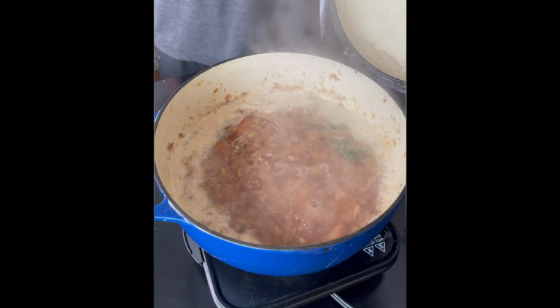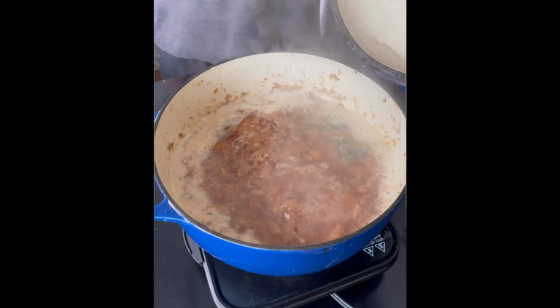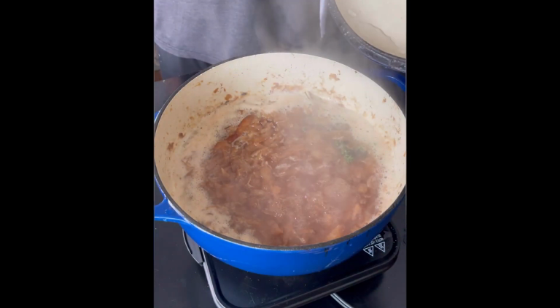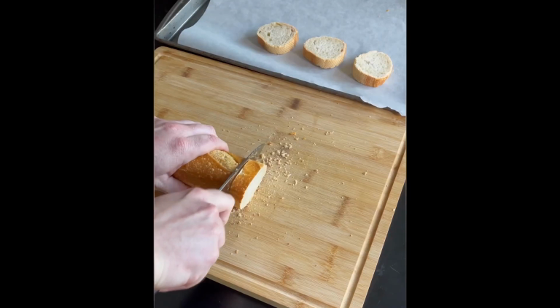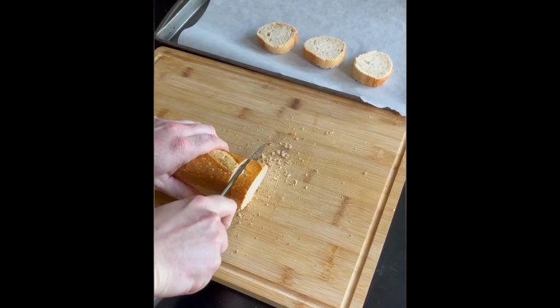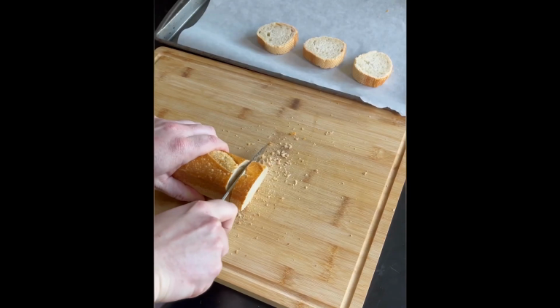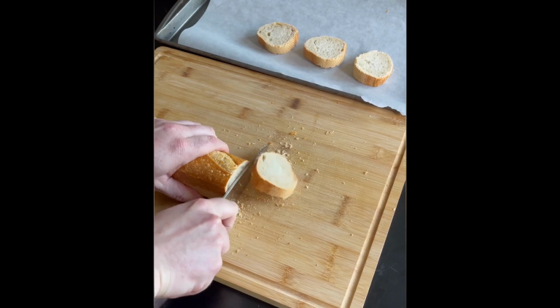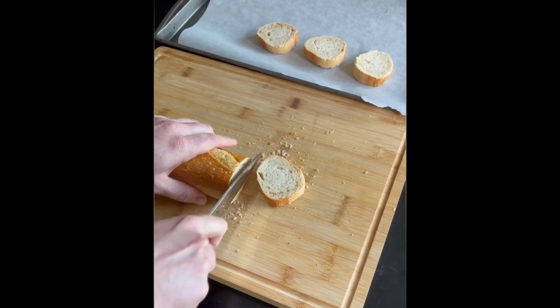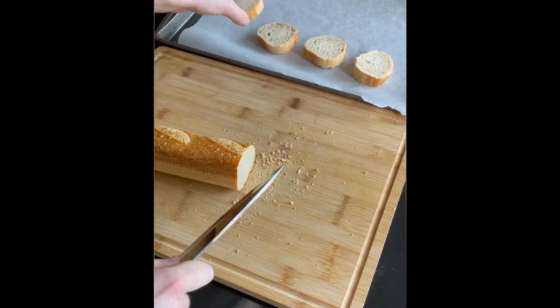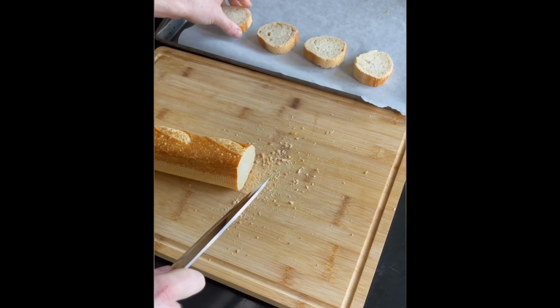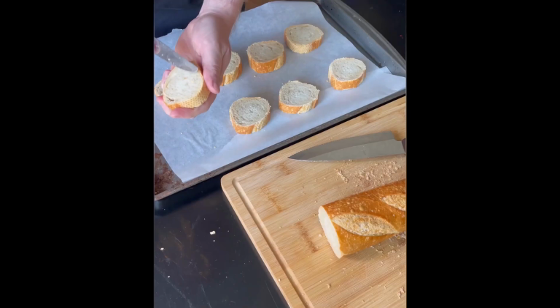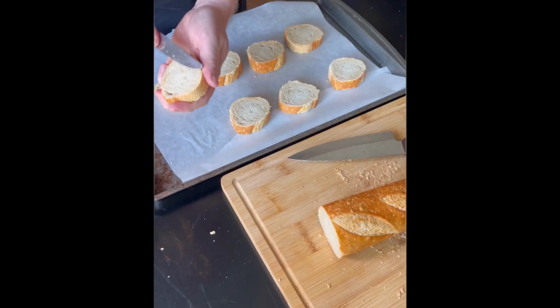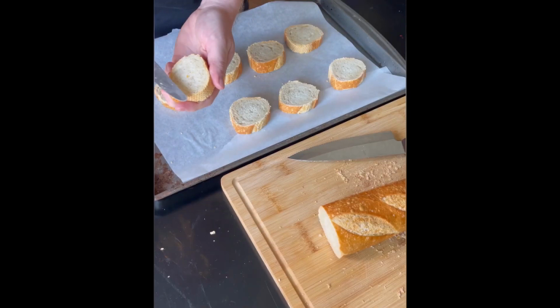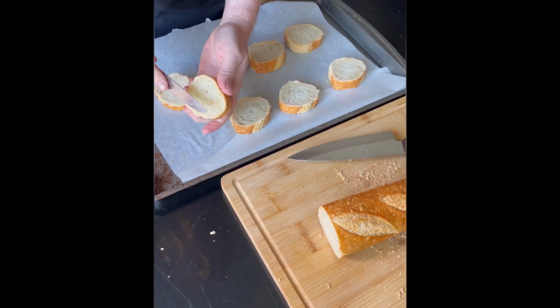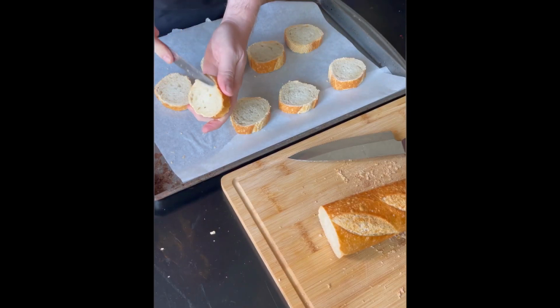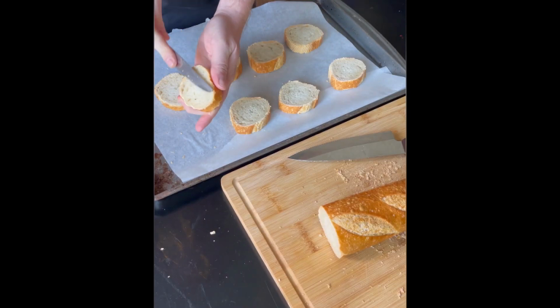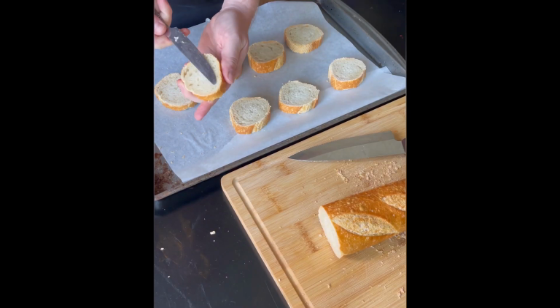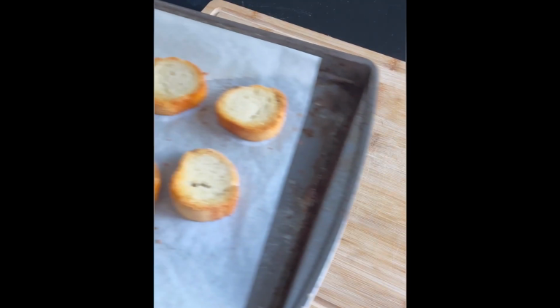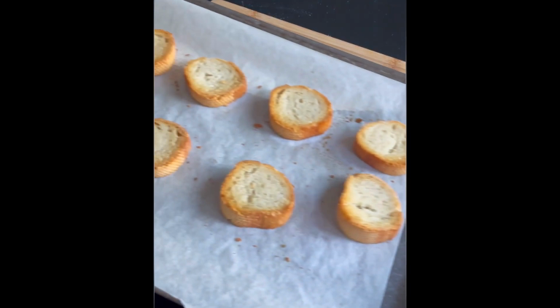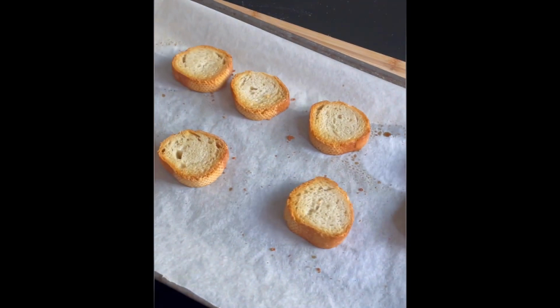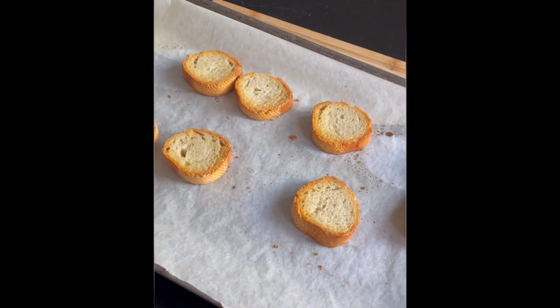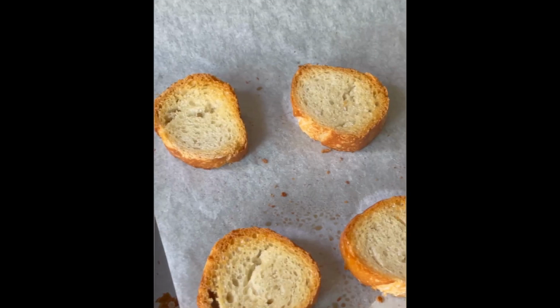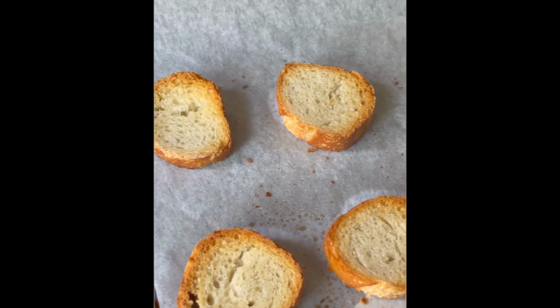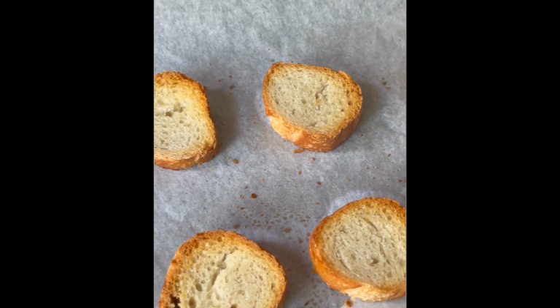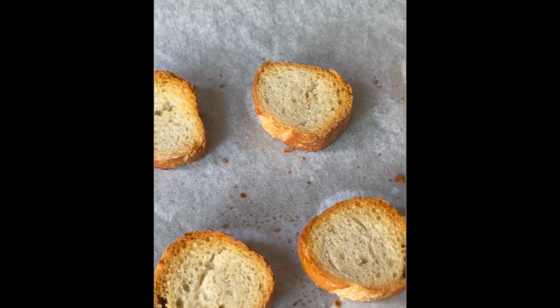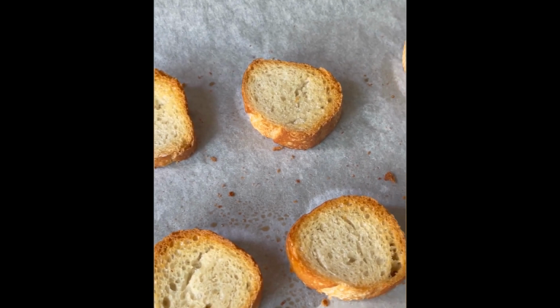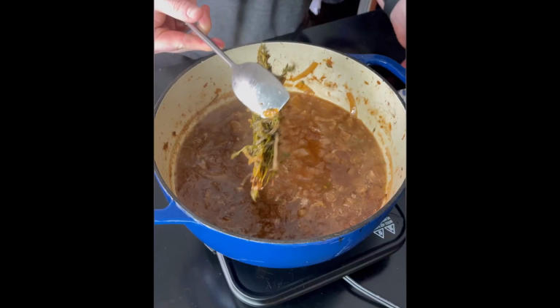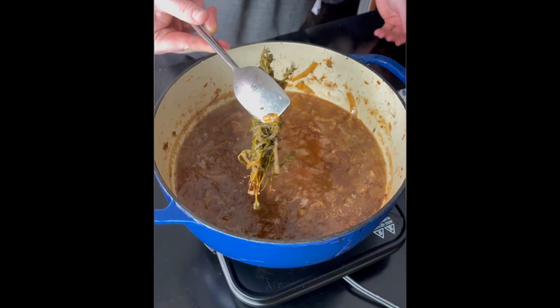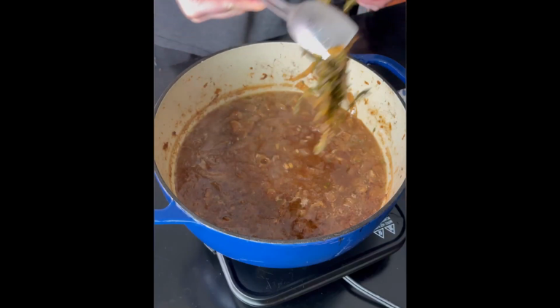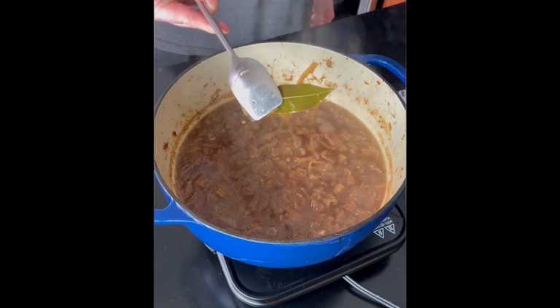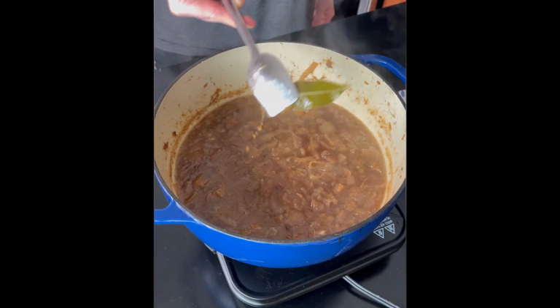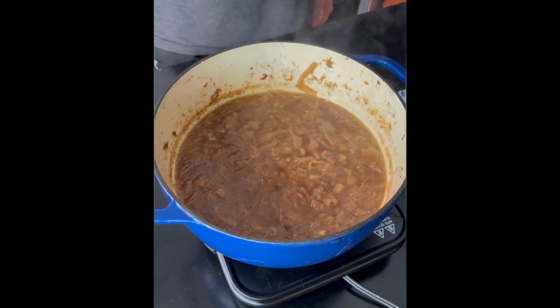While the soup is simmering, it's time to make our croutons. Start by cutting a baguette into small pieces and buttering each side. Throw that in the oven for about 10 minutes or until it's golden brown.